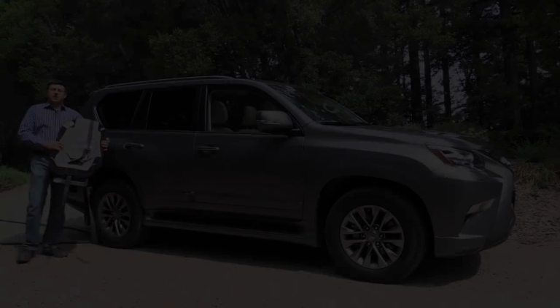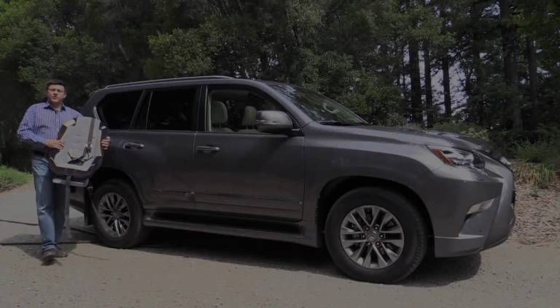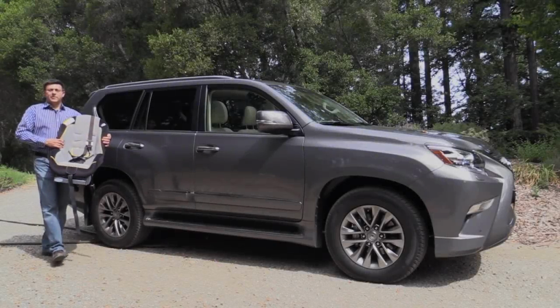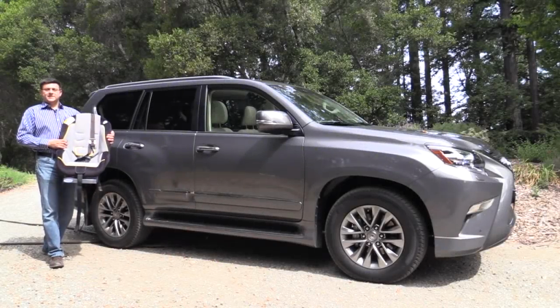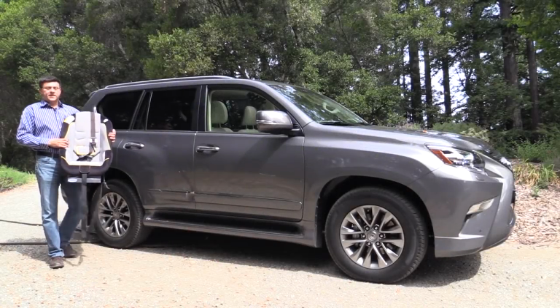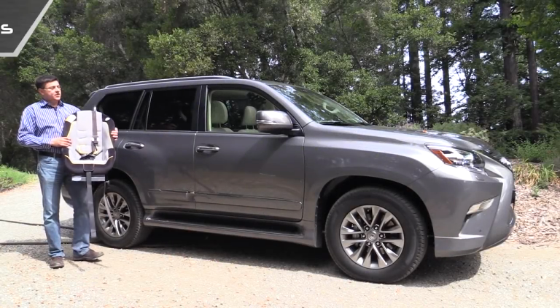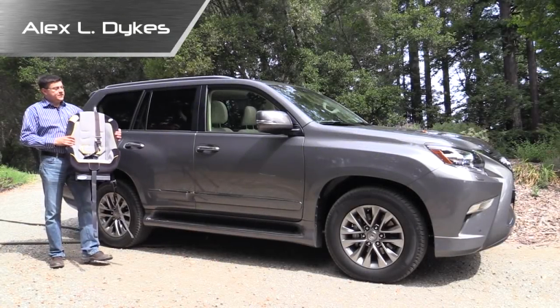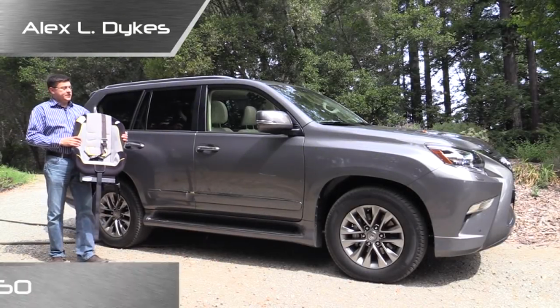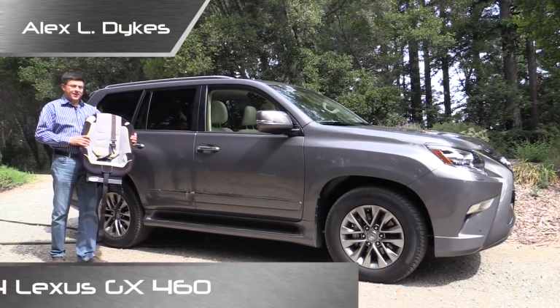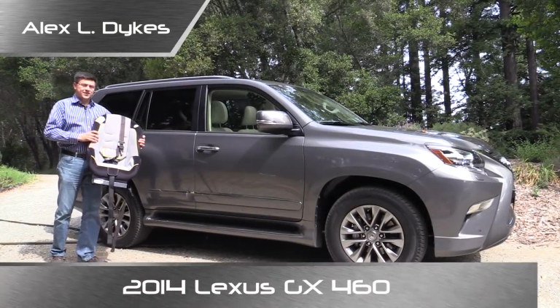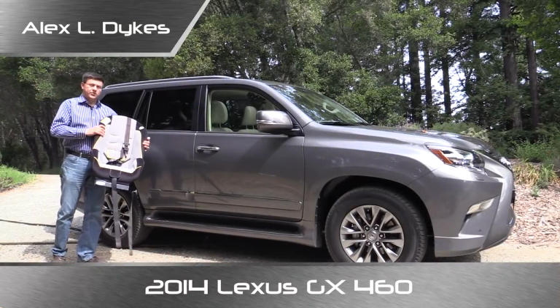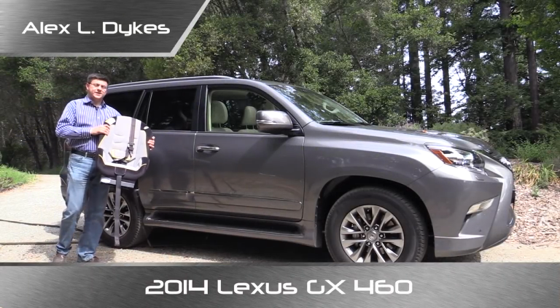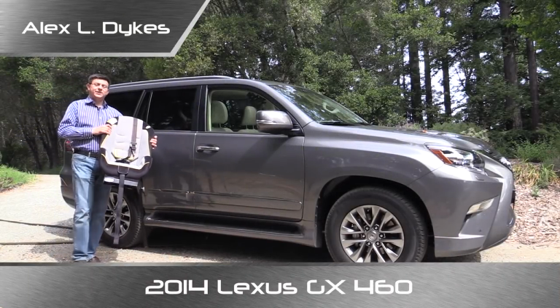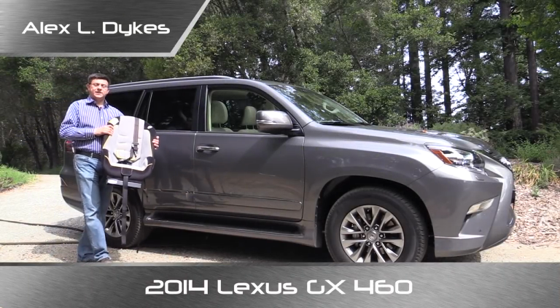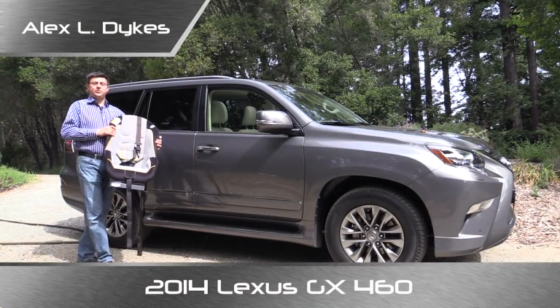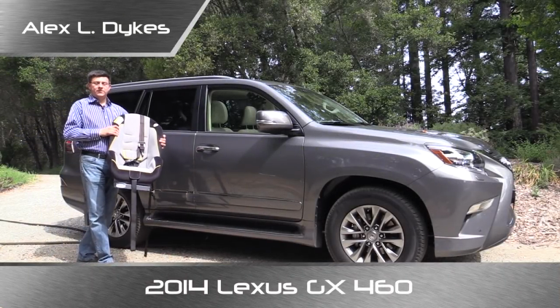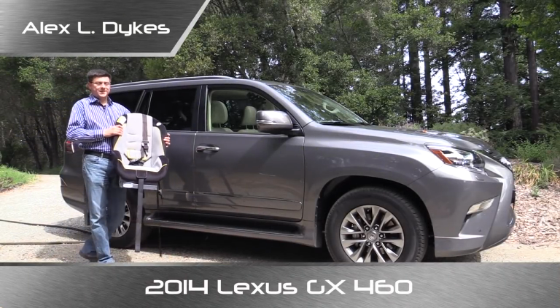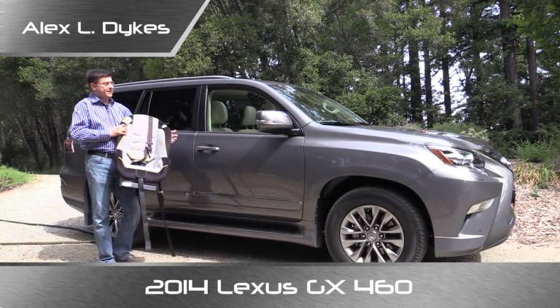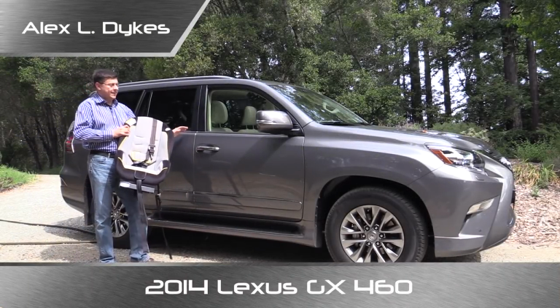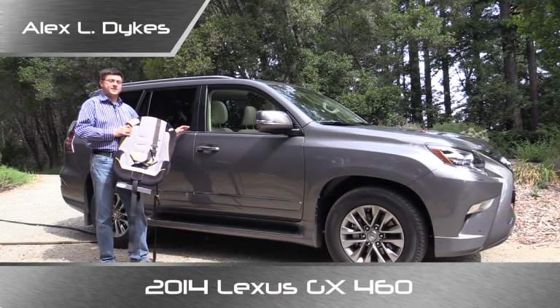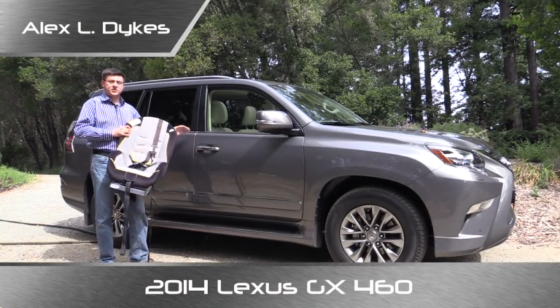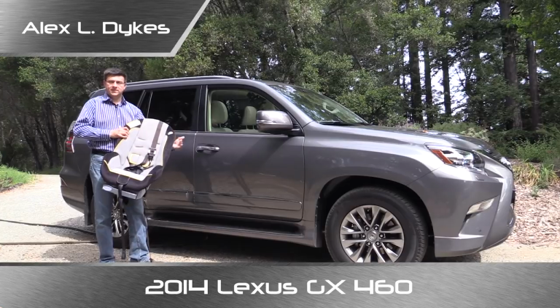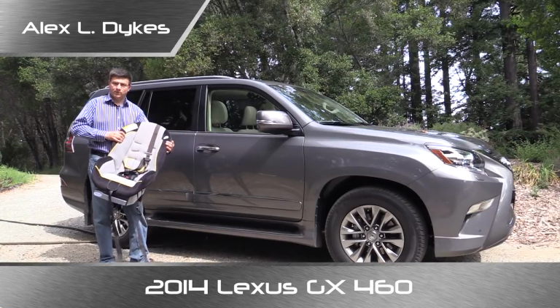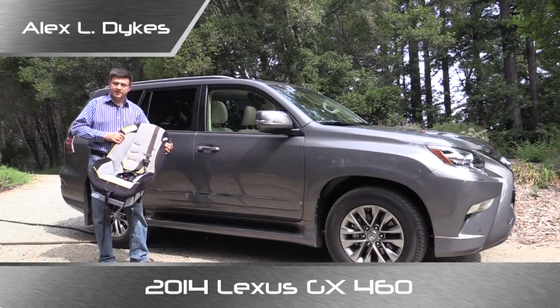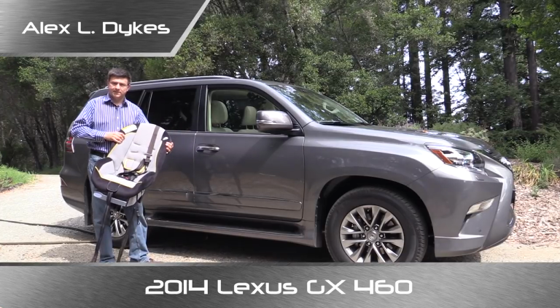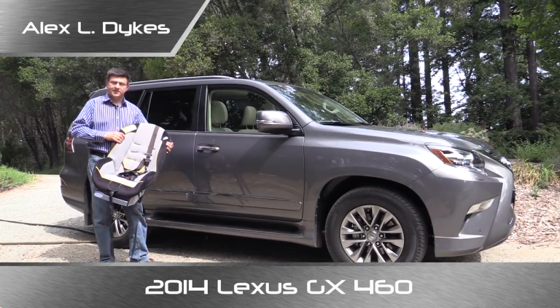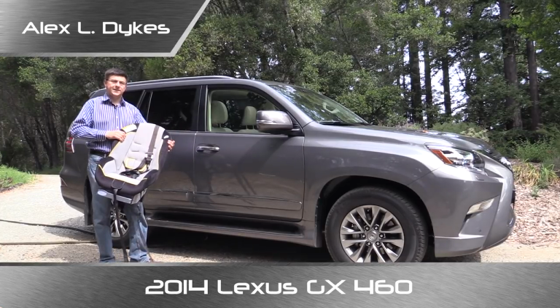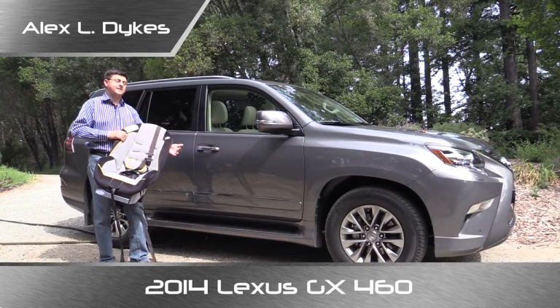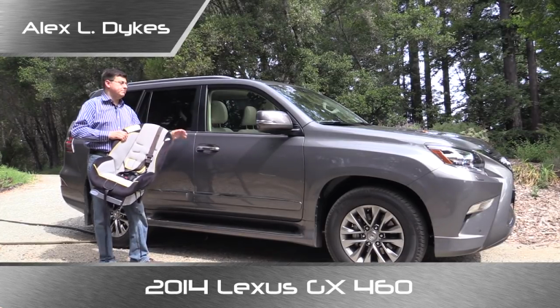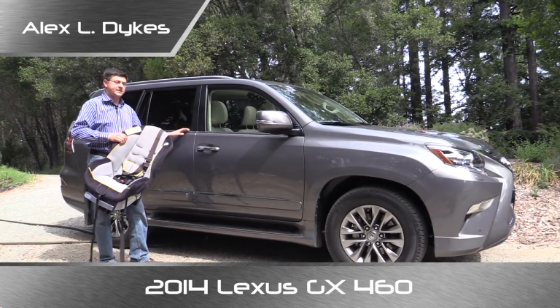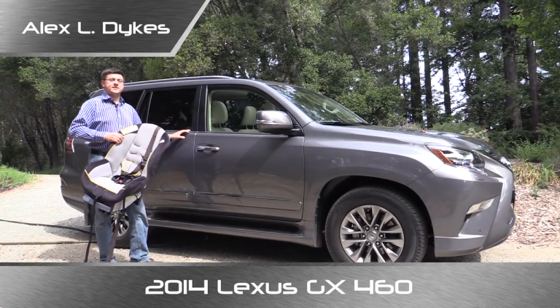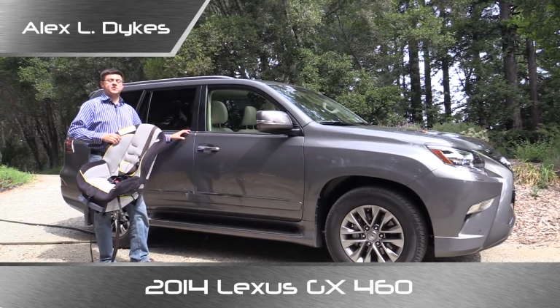Hello everyone, I'm Alex Dykes and on this week's child seat review we're taking a look at the 2014 Lexus GX 460. This is Lexus's mid-sized SUV.